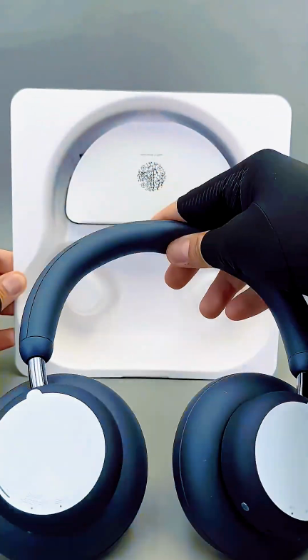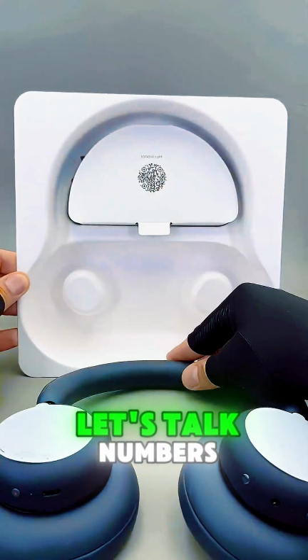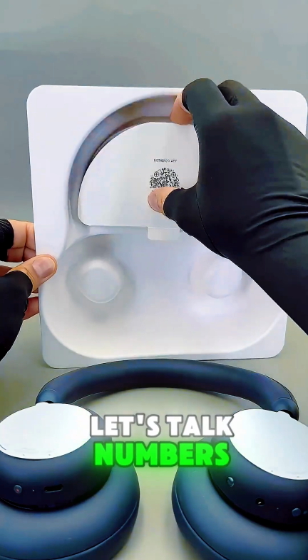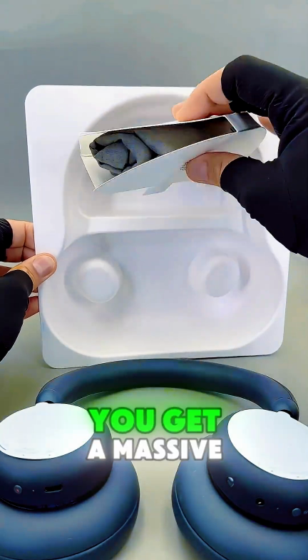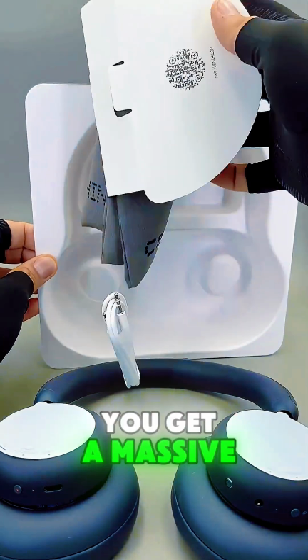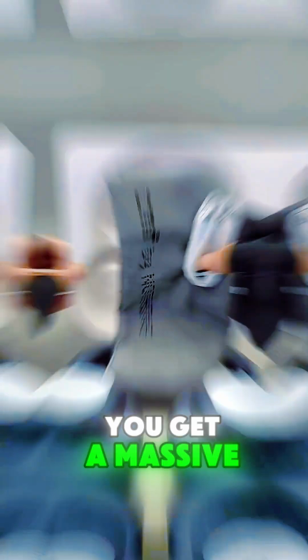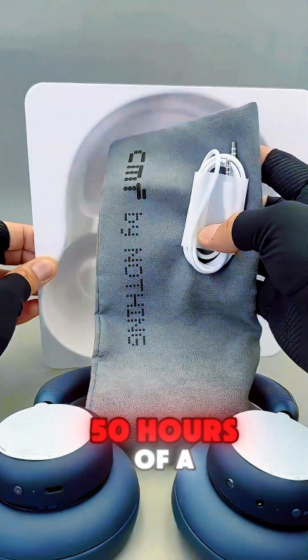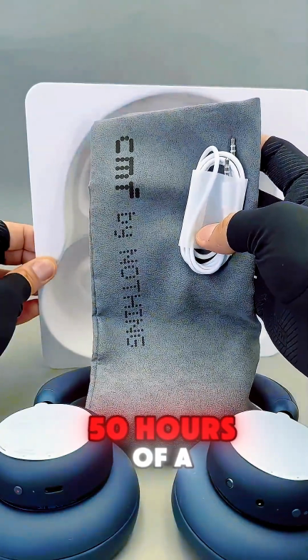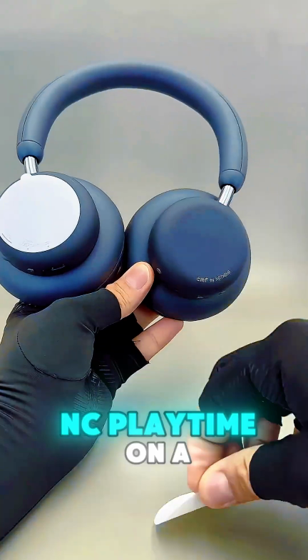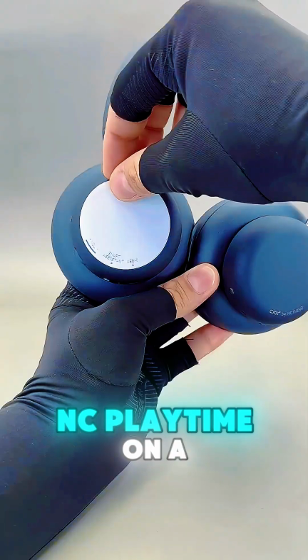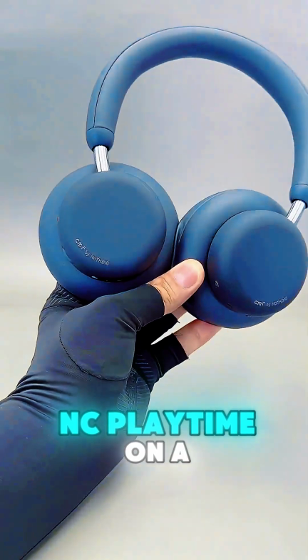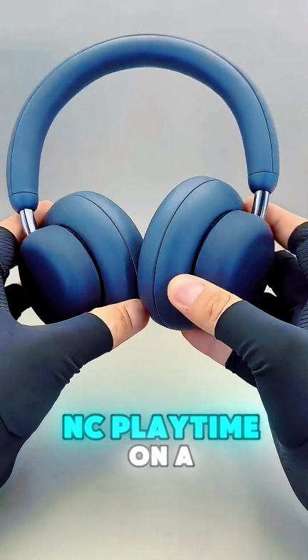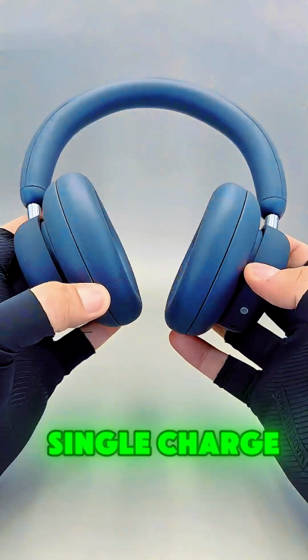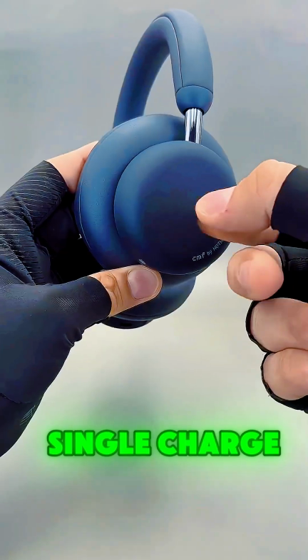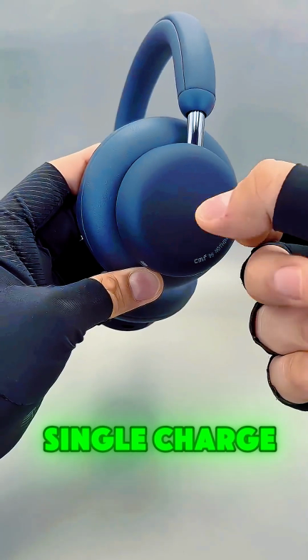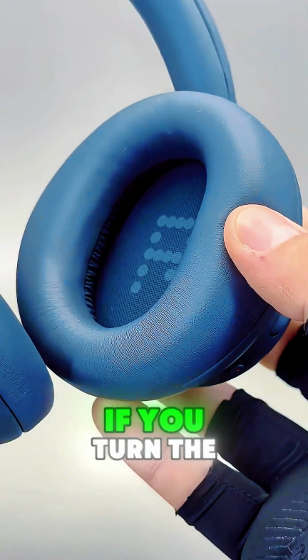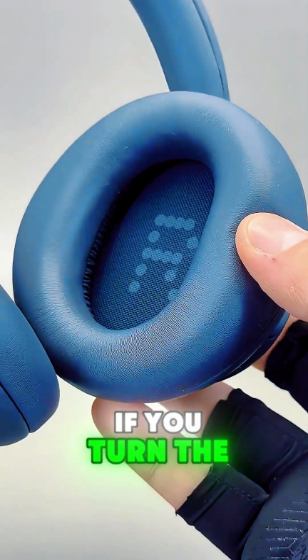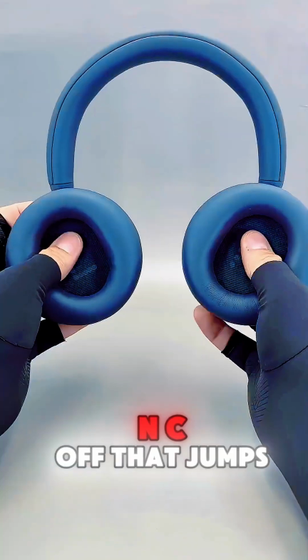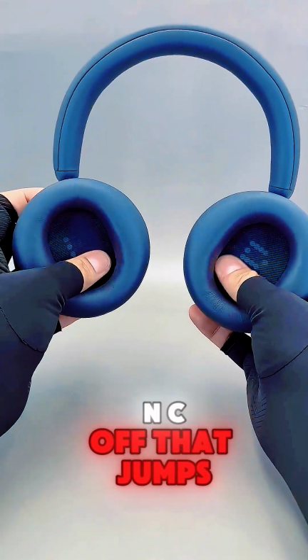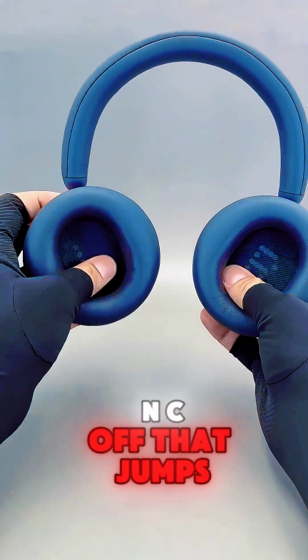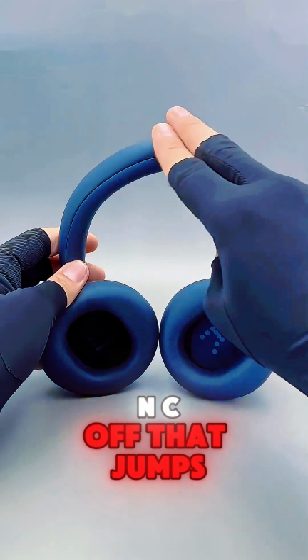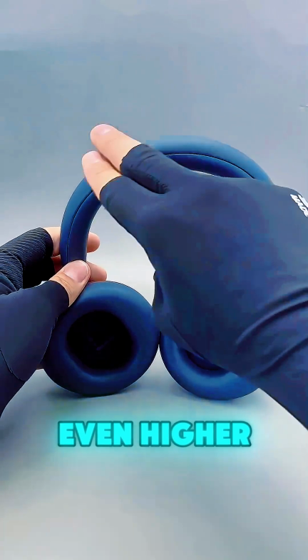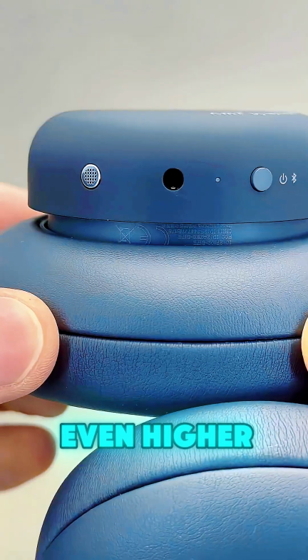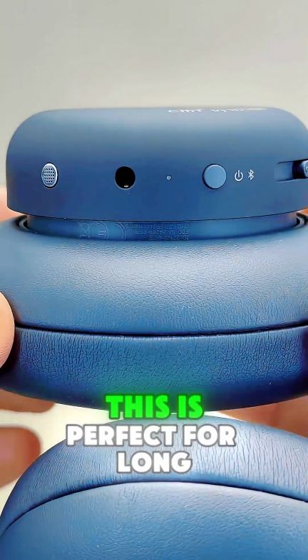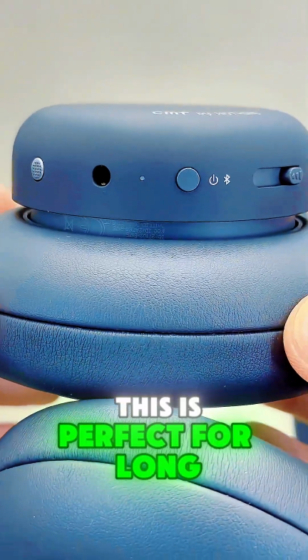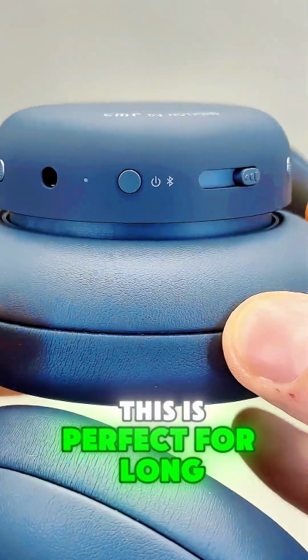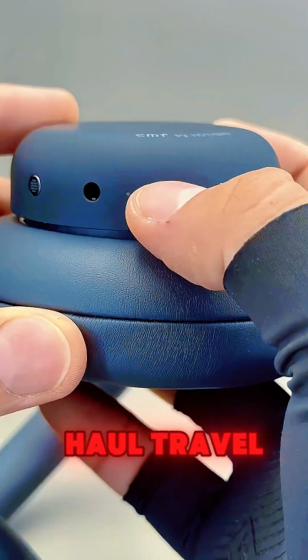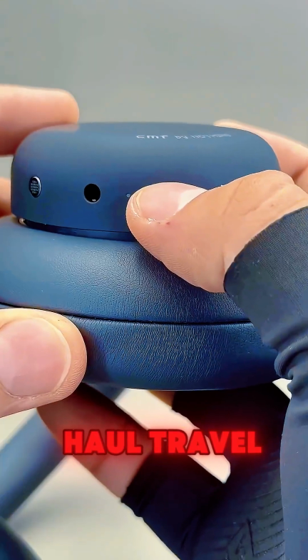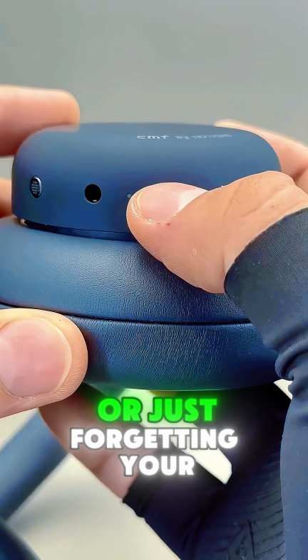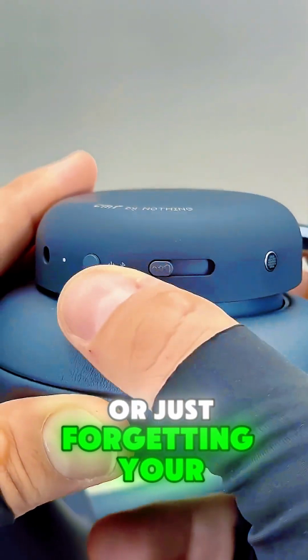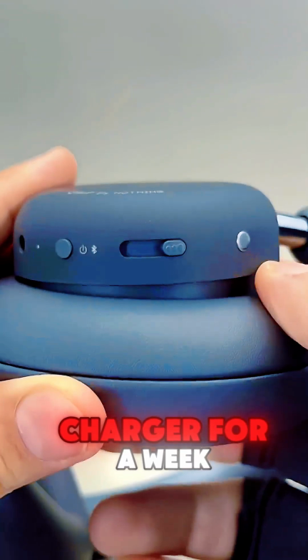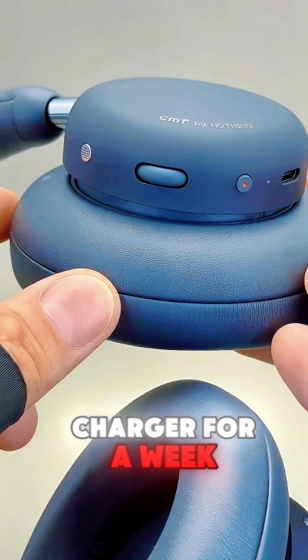Let's talk numbers. You get a massive 50 hours of ANC playtime on a single charge. If you turn ANC off, that jumps even higher. This is perfect for long-haul travel or just for going without your charger for a week.